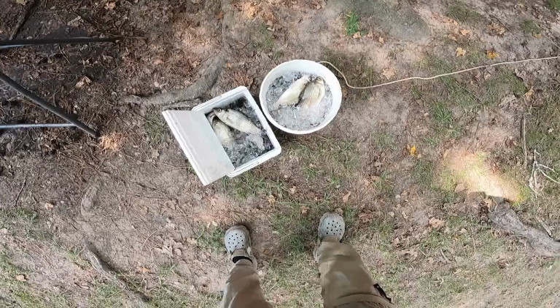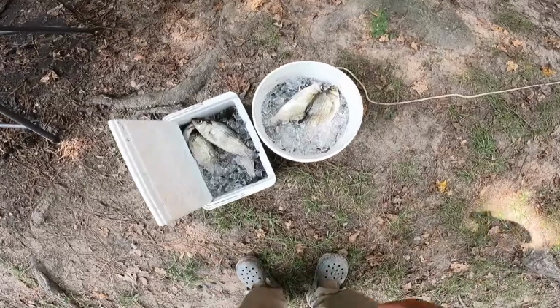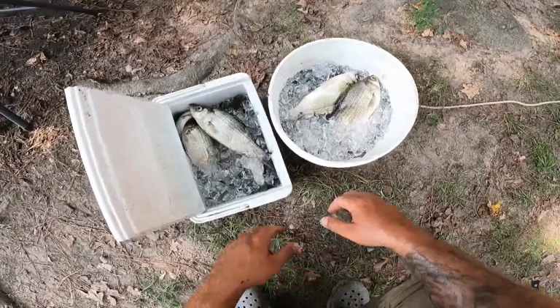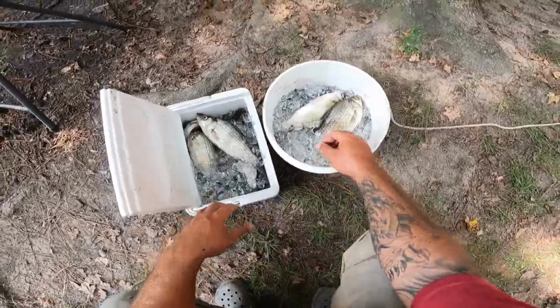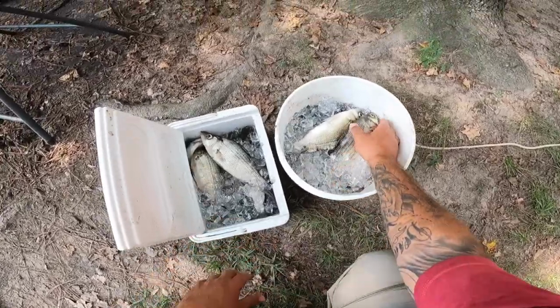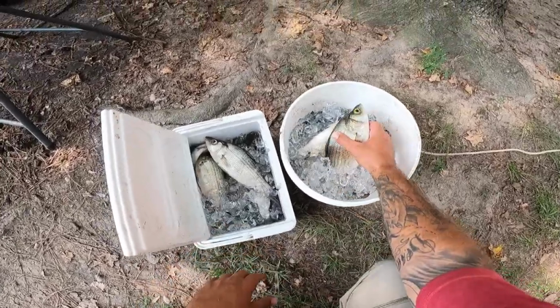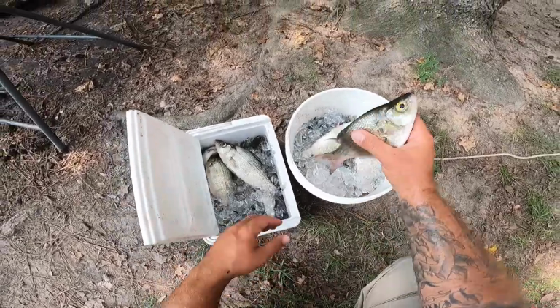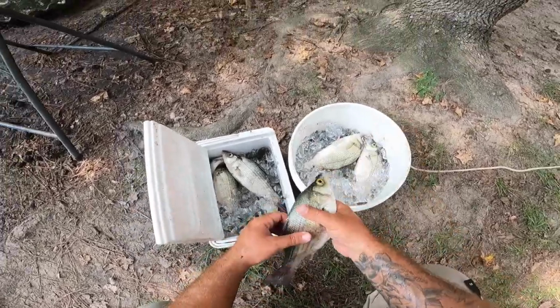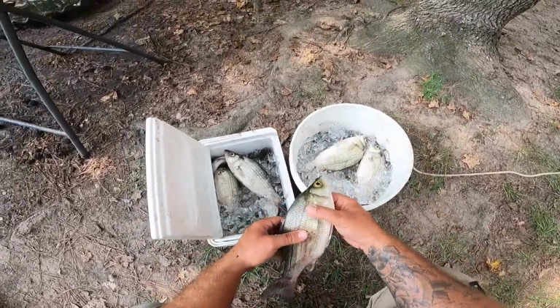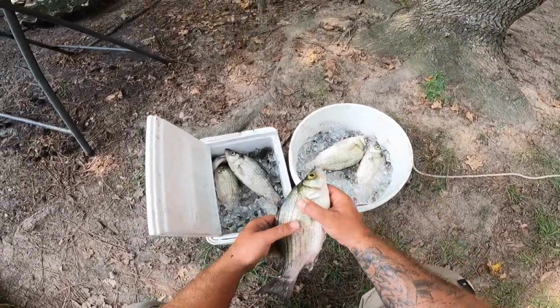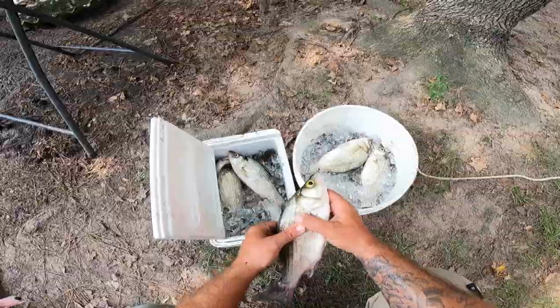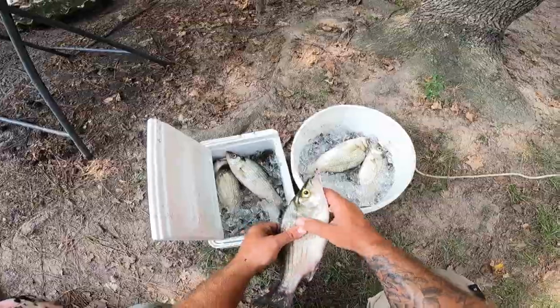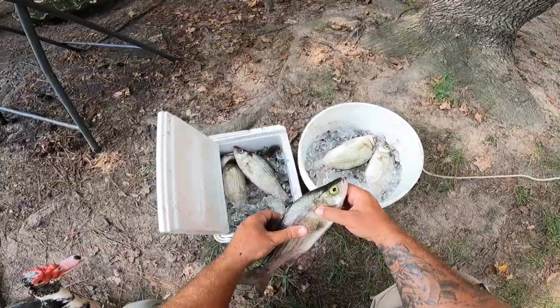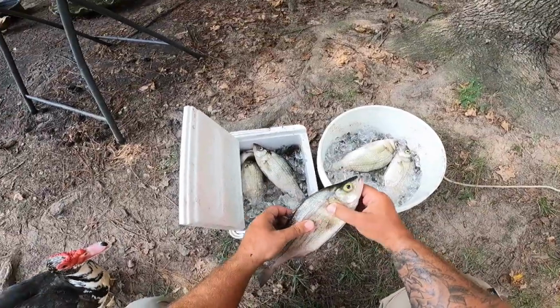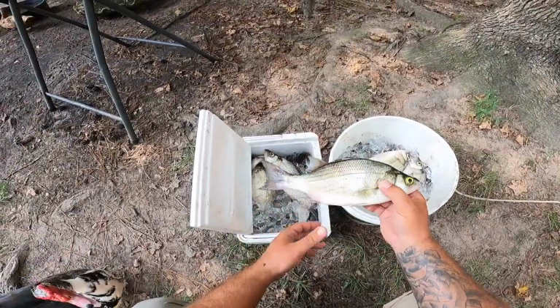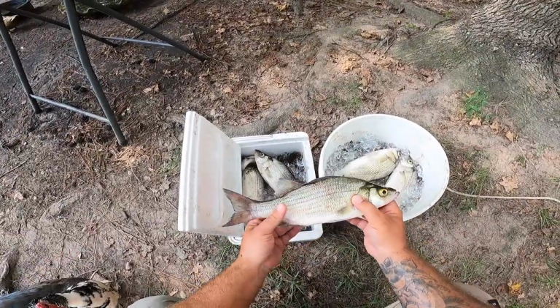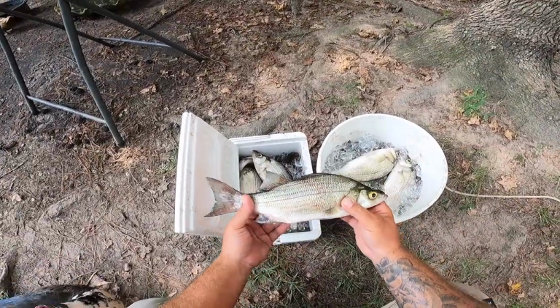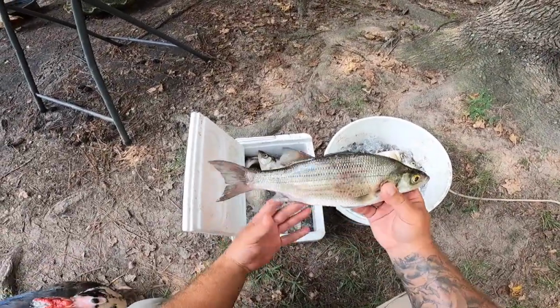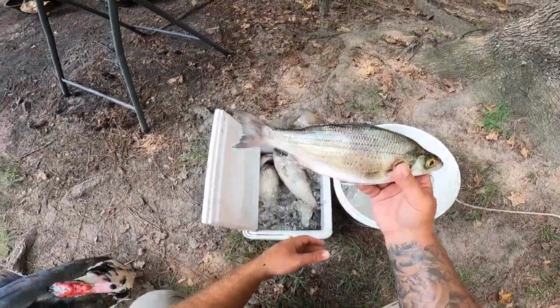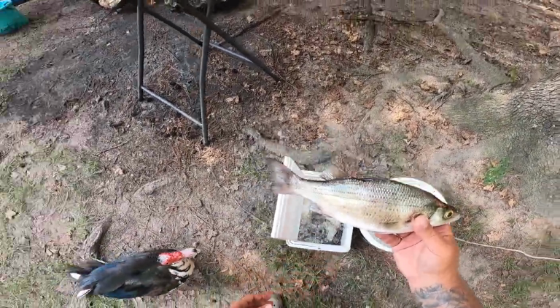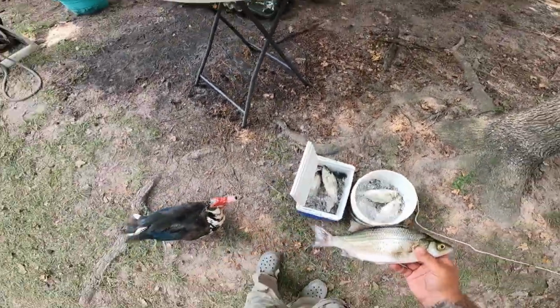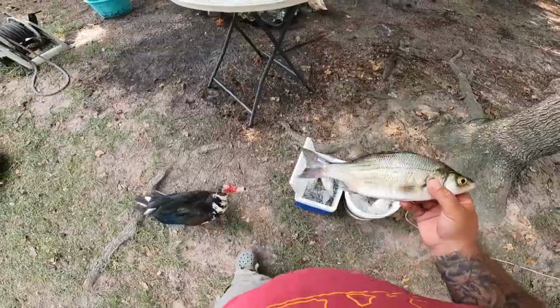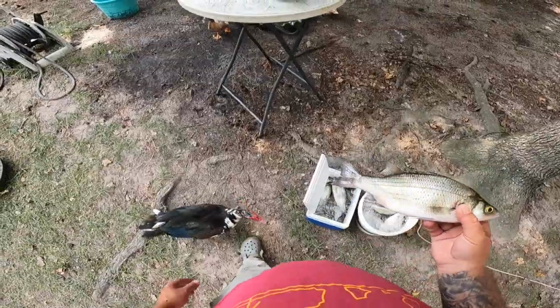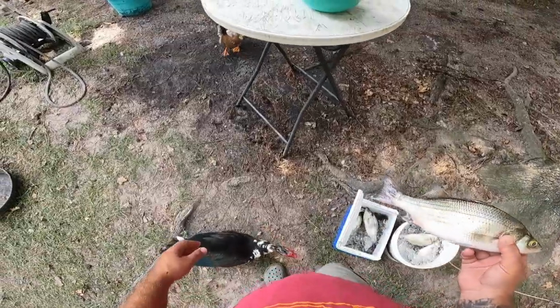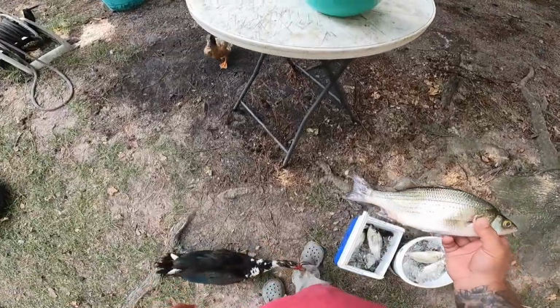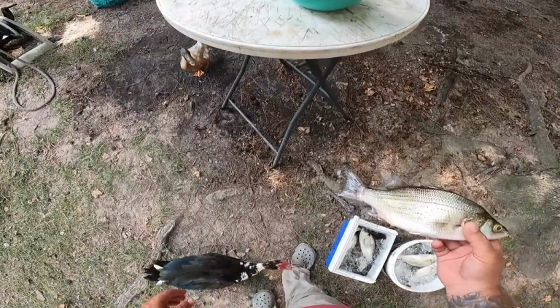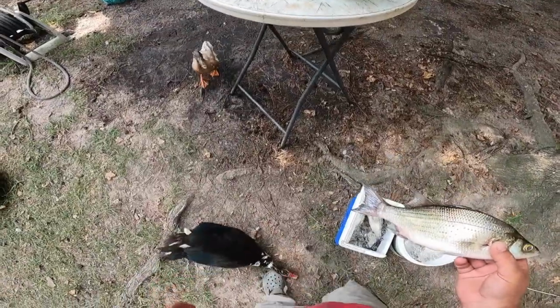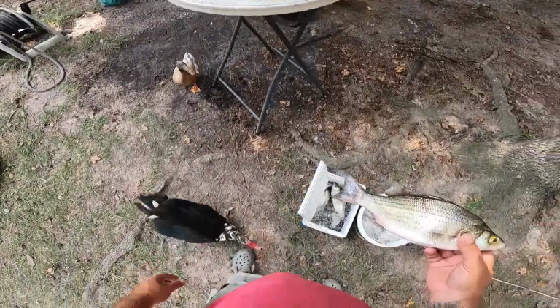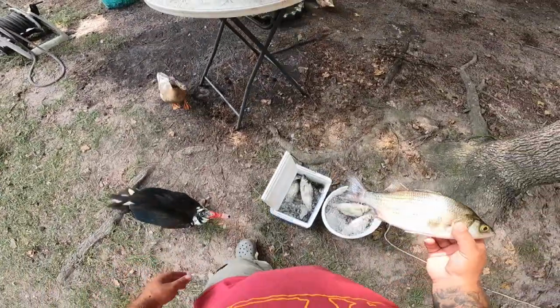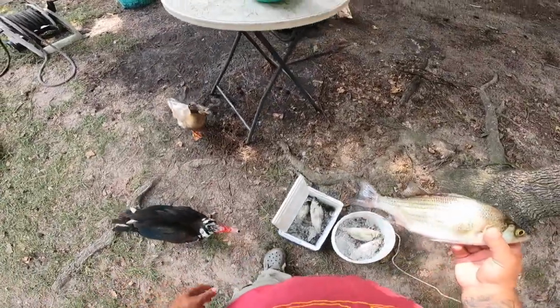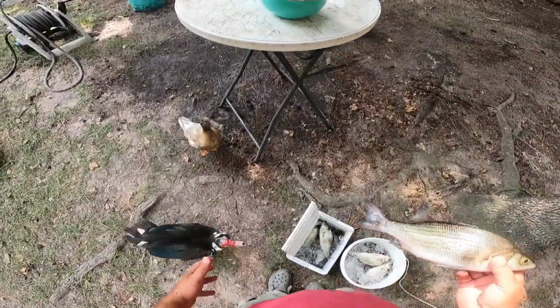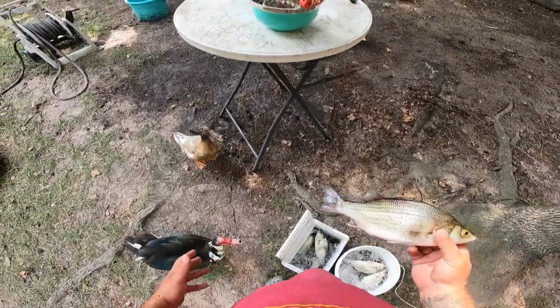As you can see here, I've got a lot of white bass to clean today, so I figured I'd do a video on cleaning these white bass. I found that if you clean them correctly, there's no fishy taste.